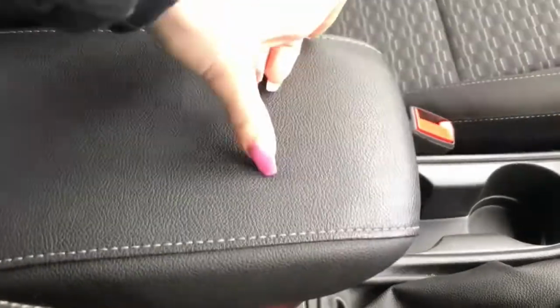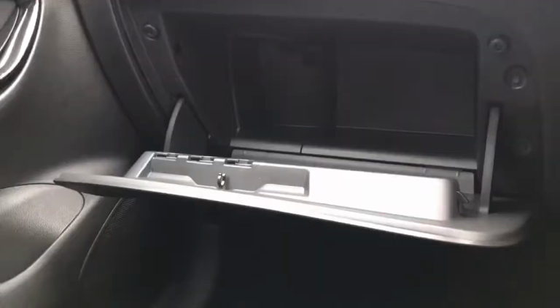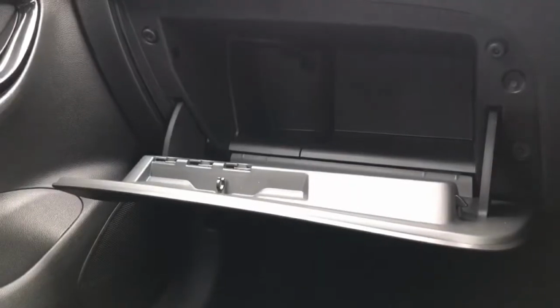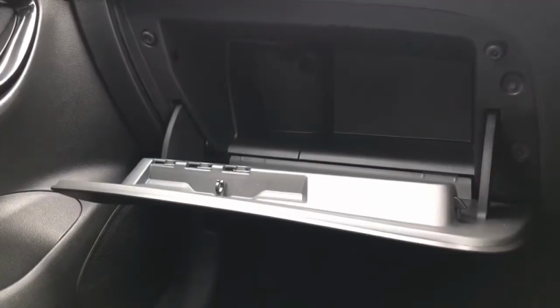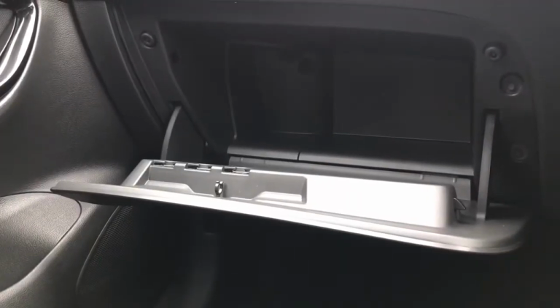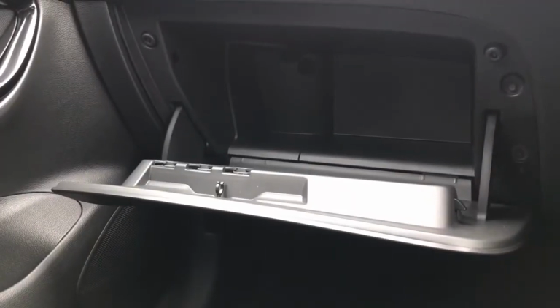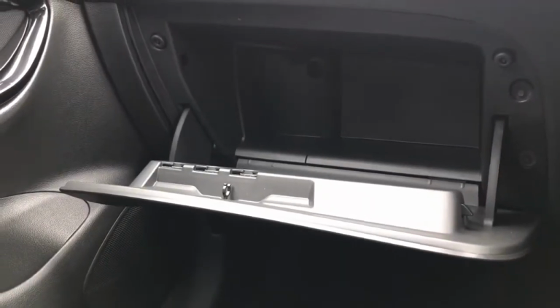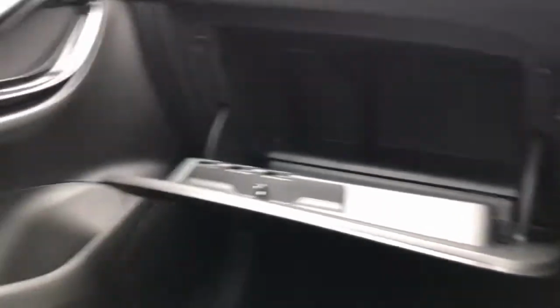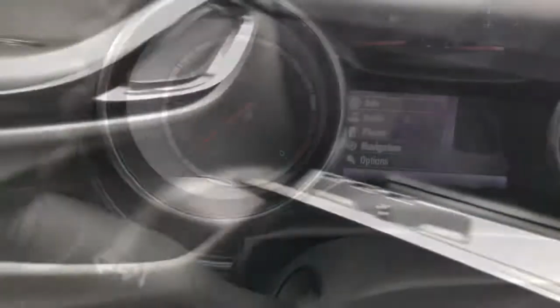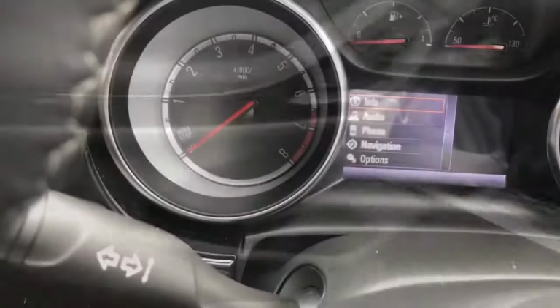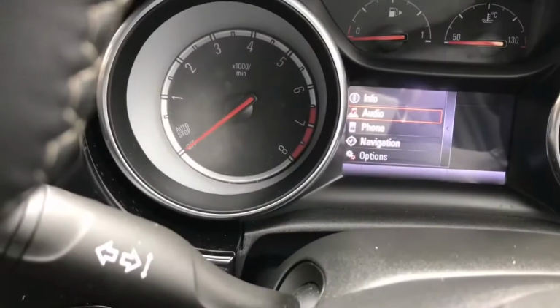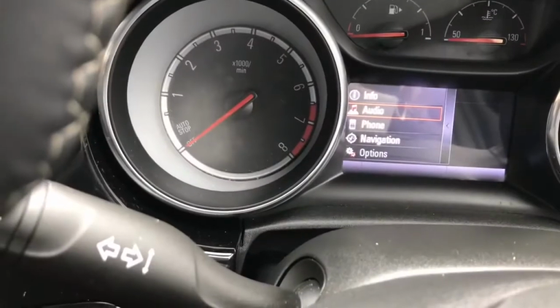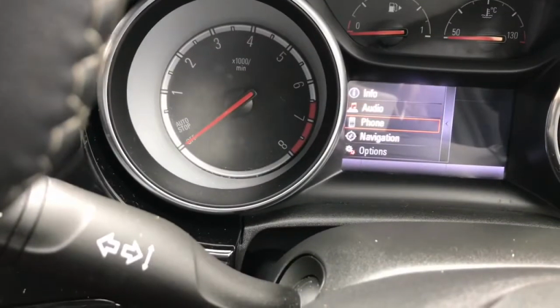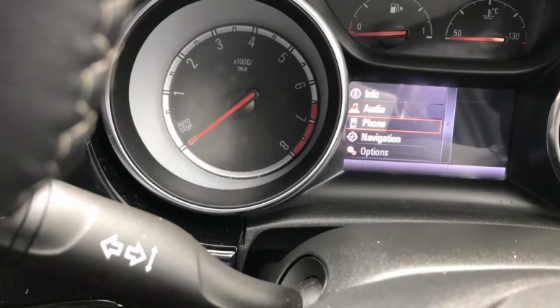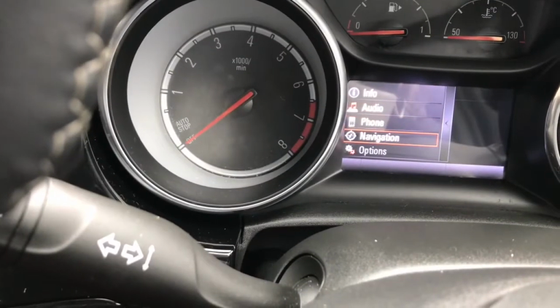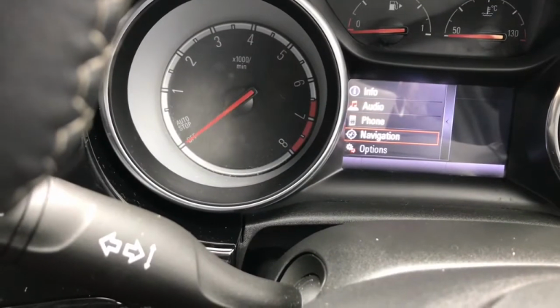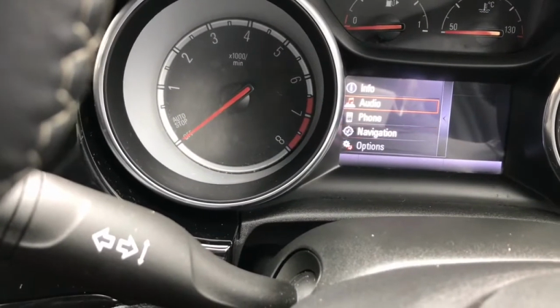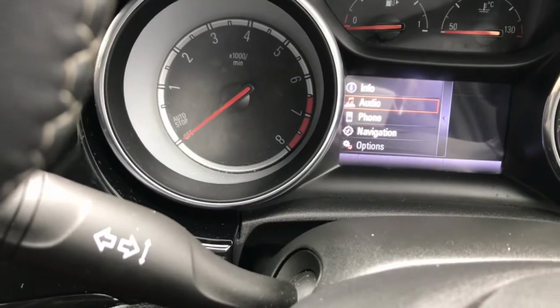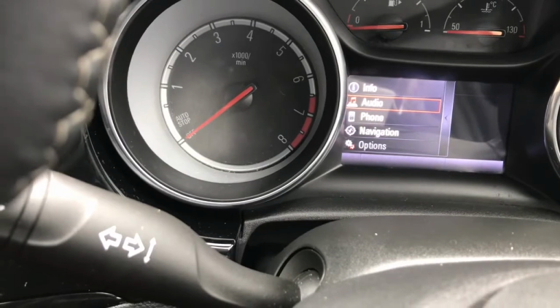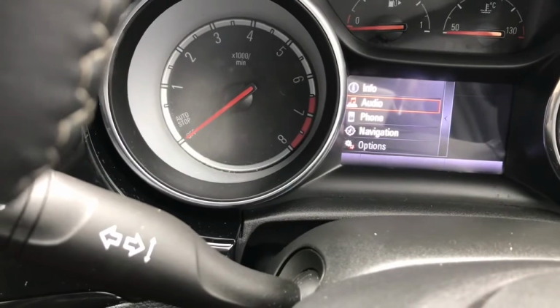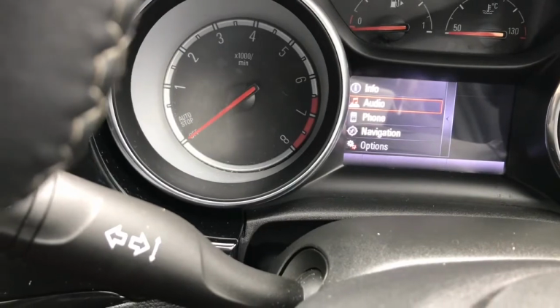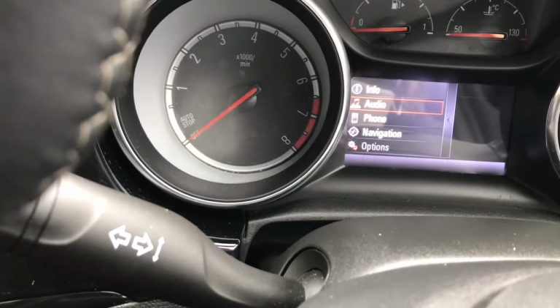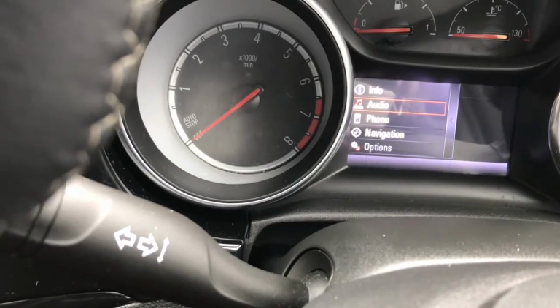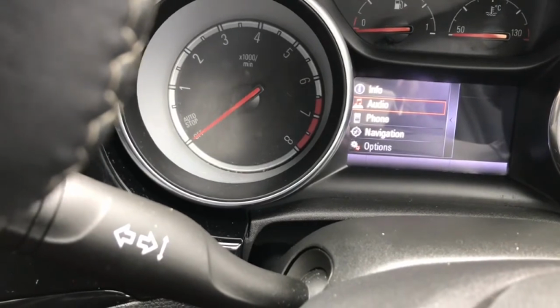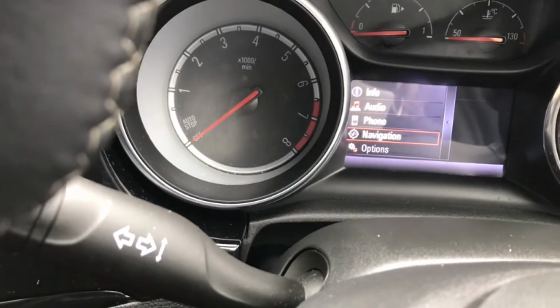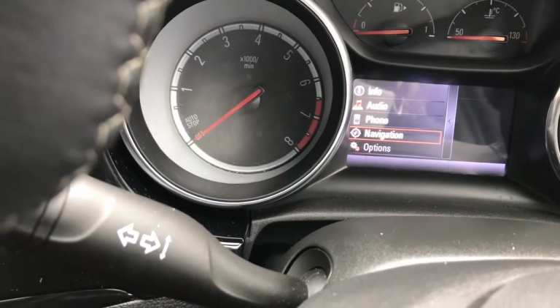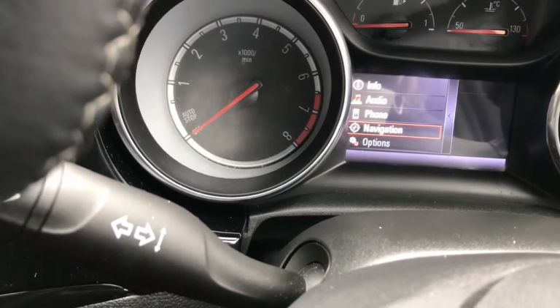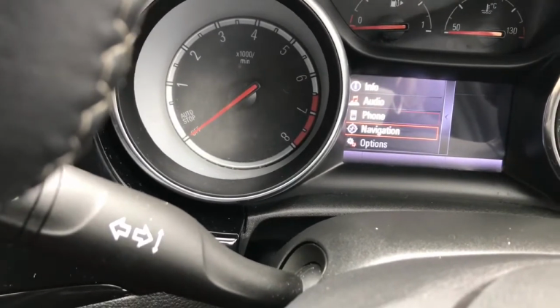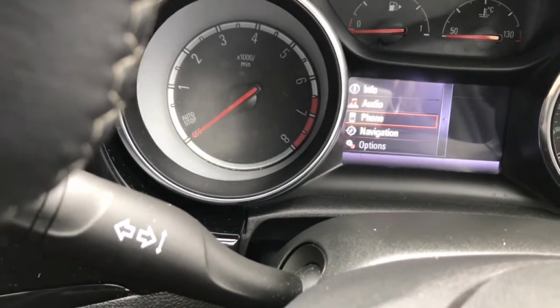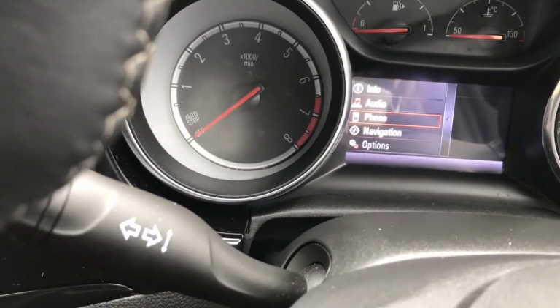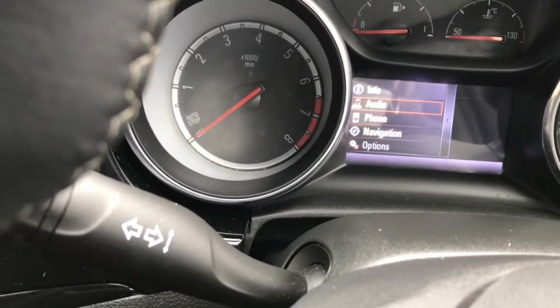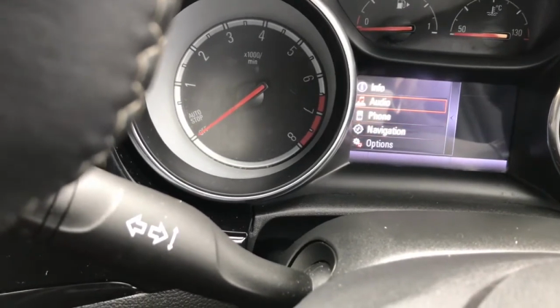Here you've got your glove box. This vehicle also comes with a multifunctioning trip computer and driver's information display.